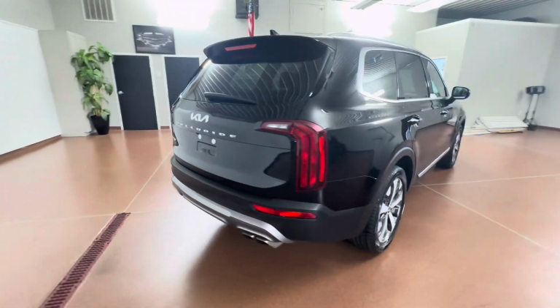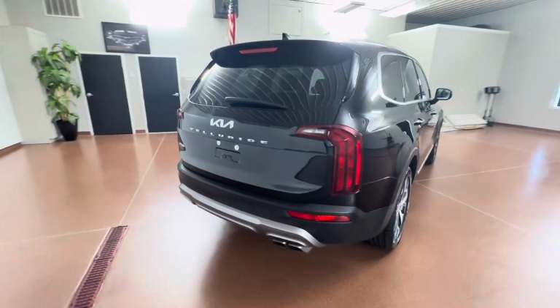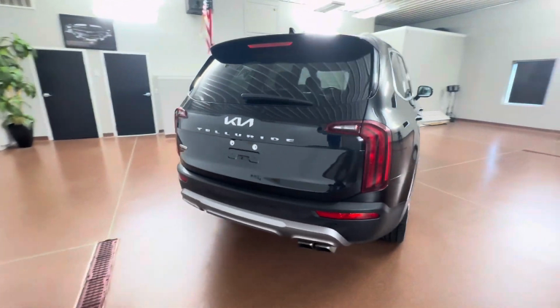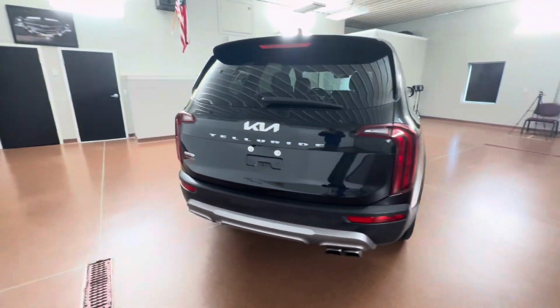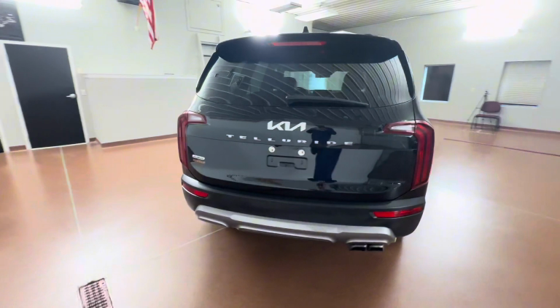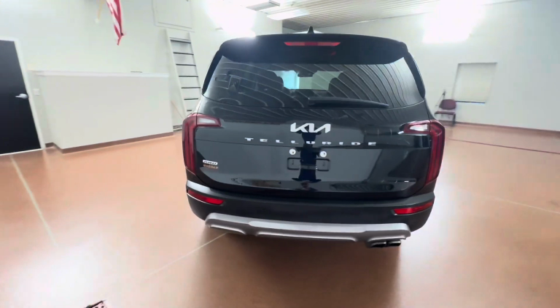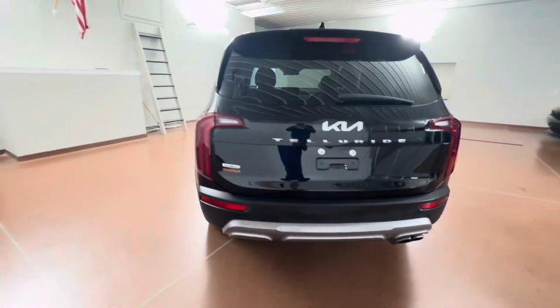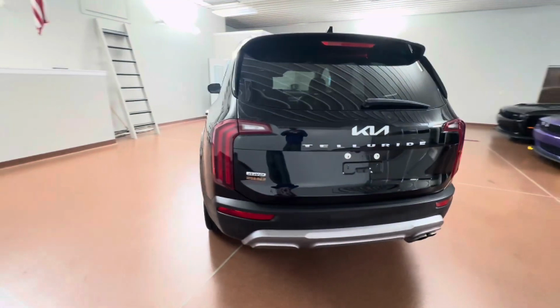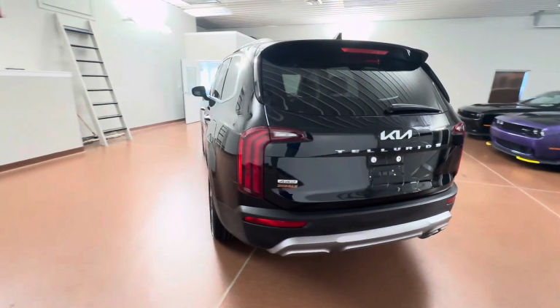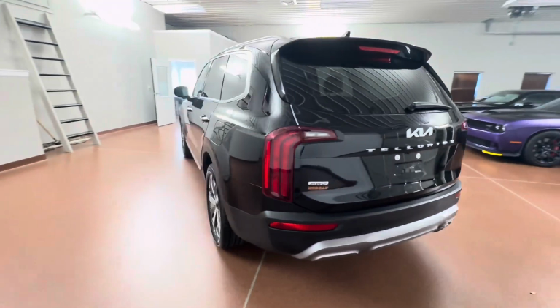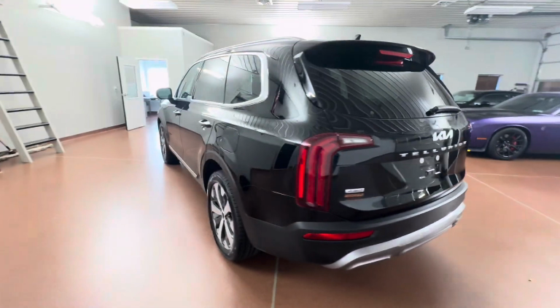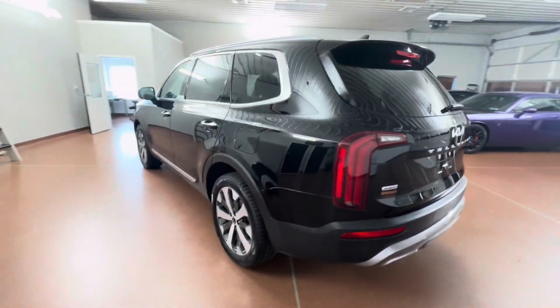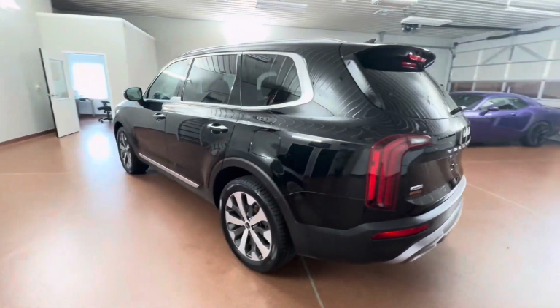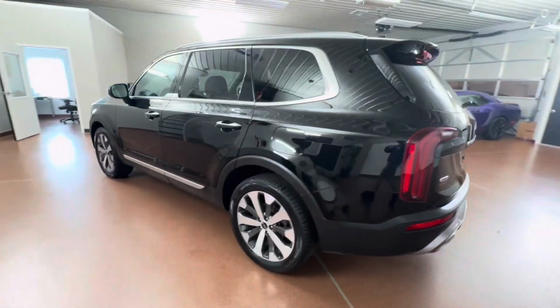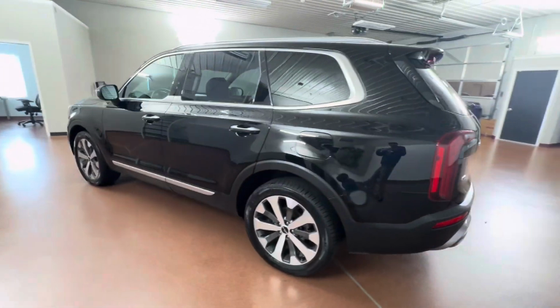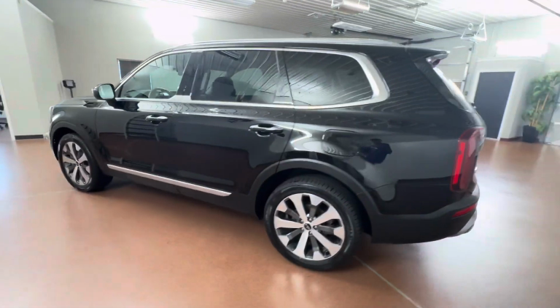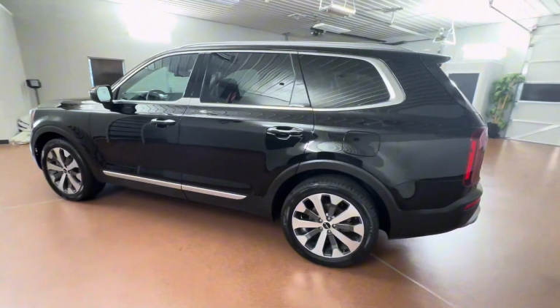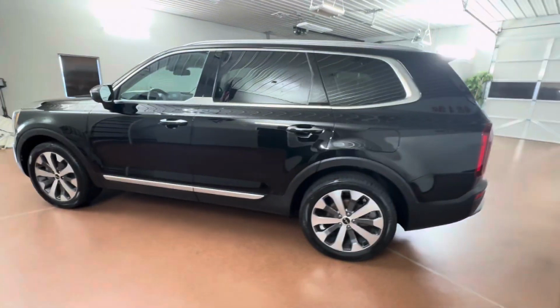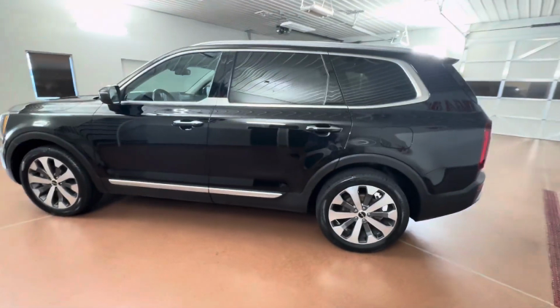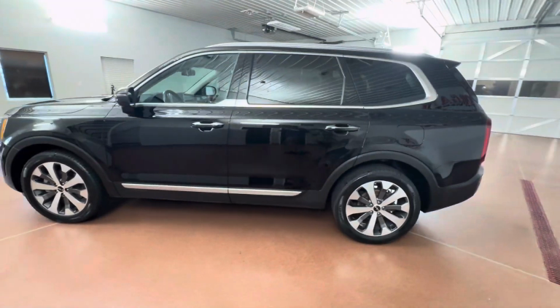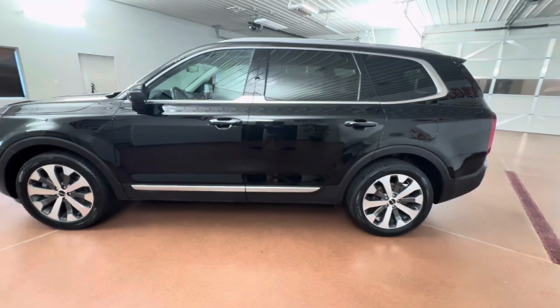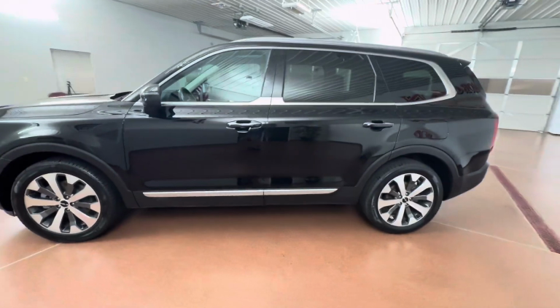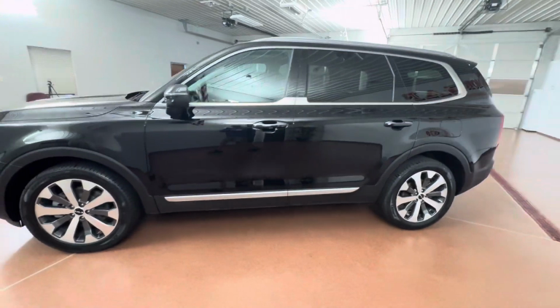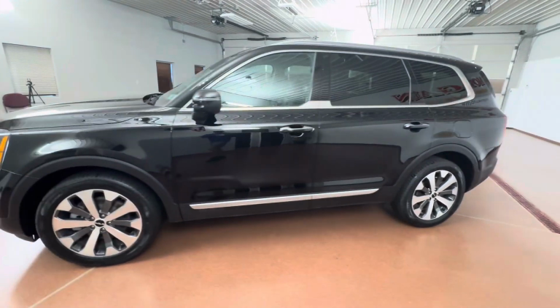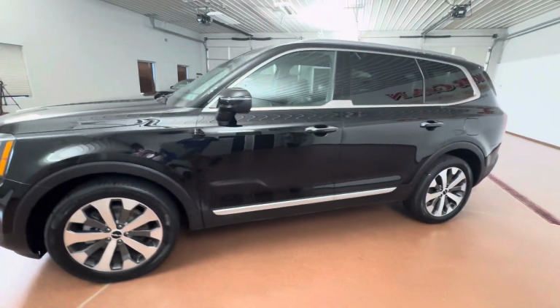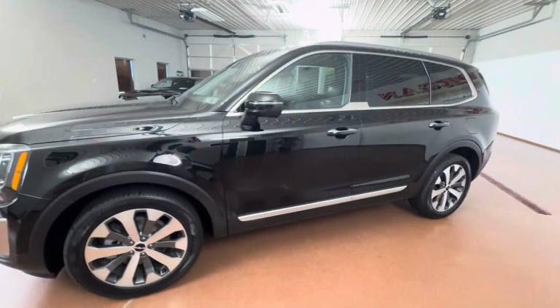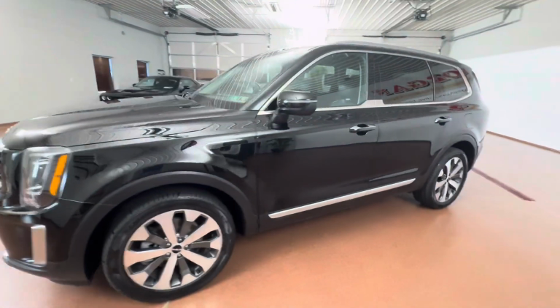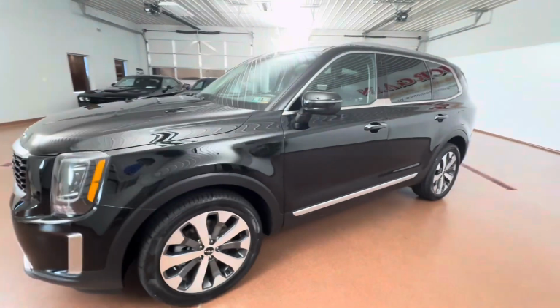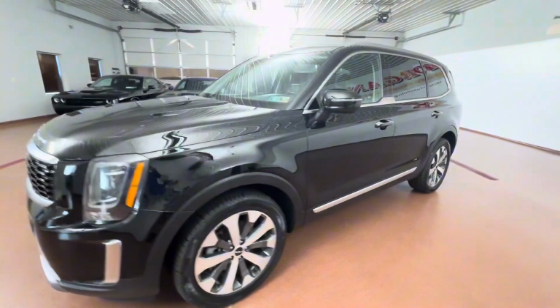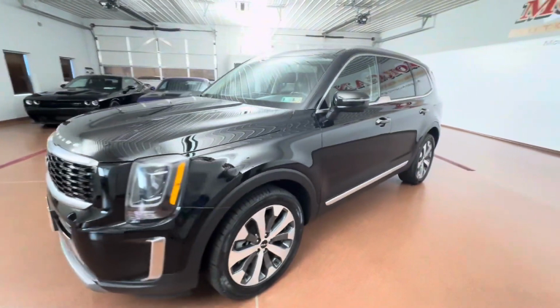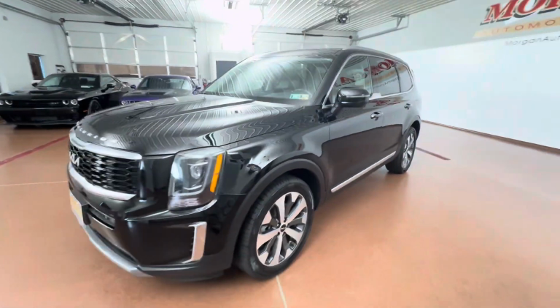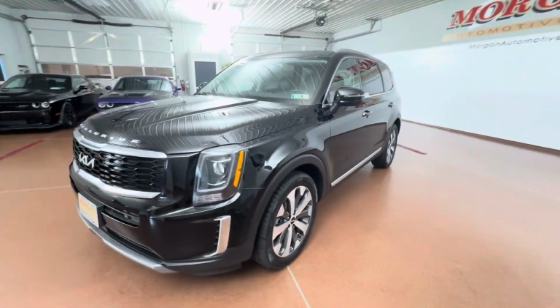Some key options on this vehicle include leather seats, leather steering wheel, heated seats, navigation, power sunroof, top-of-the-line safety features, wireless phone charging, and more.